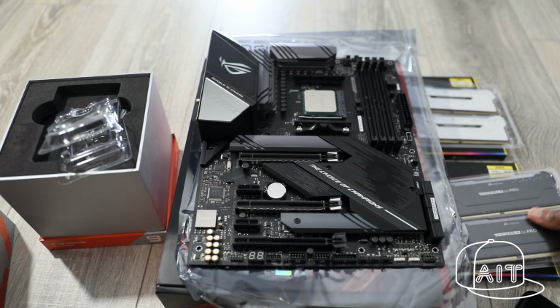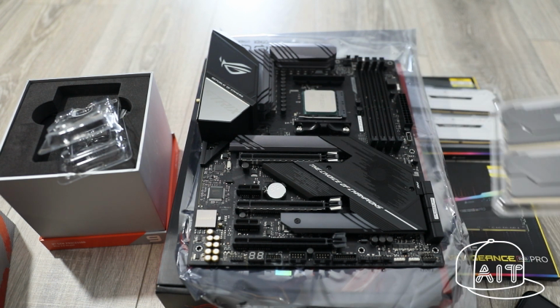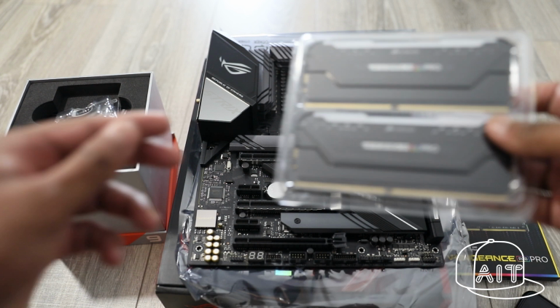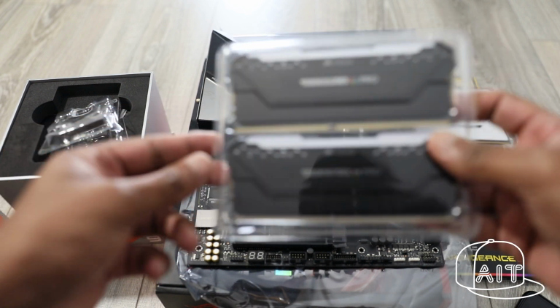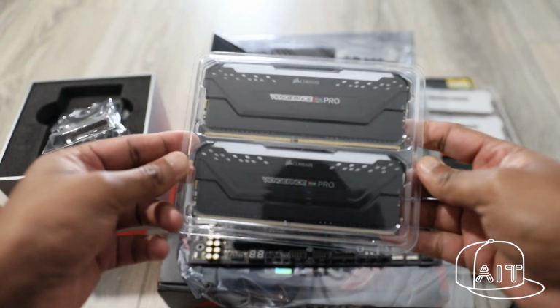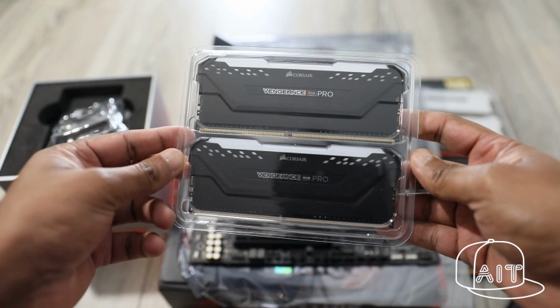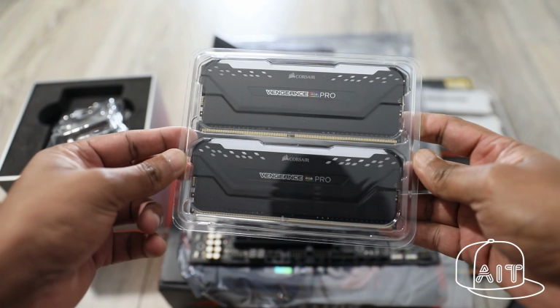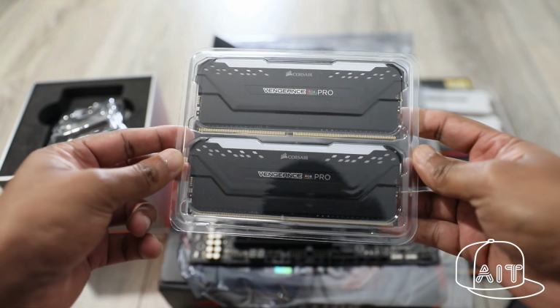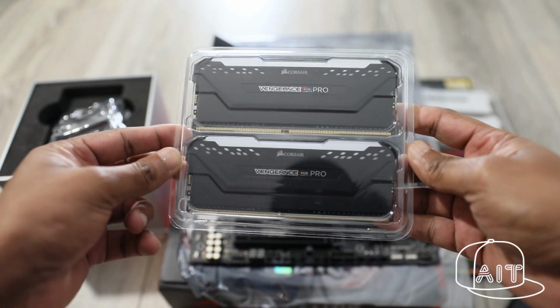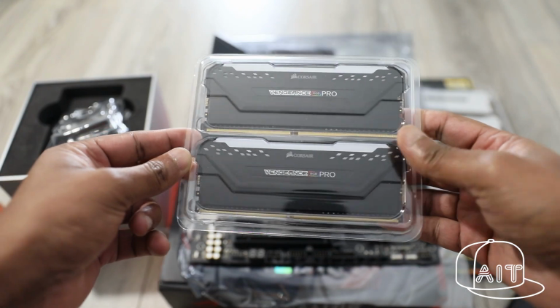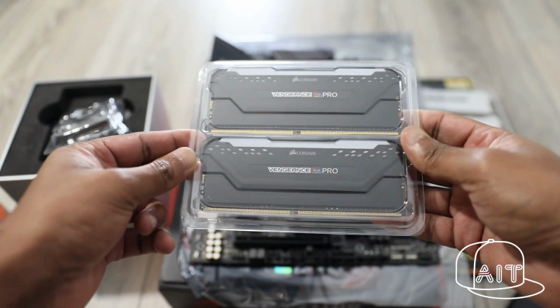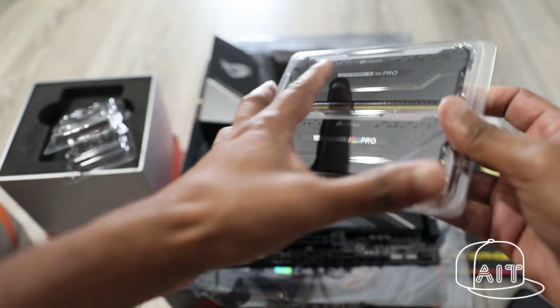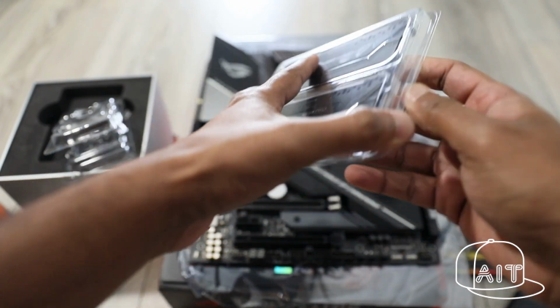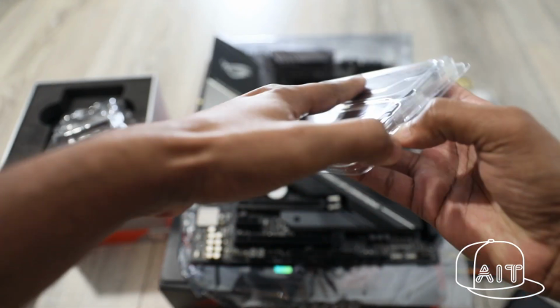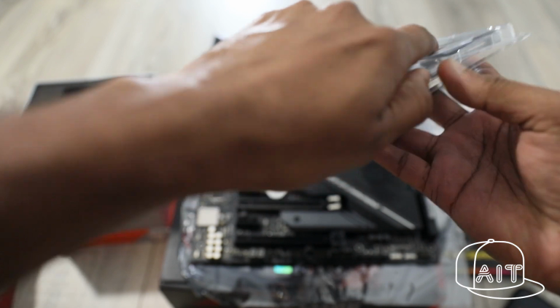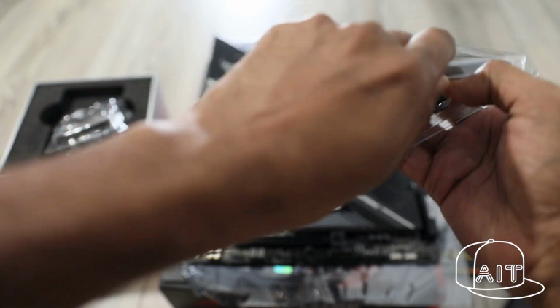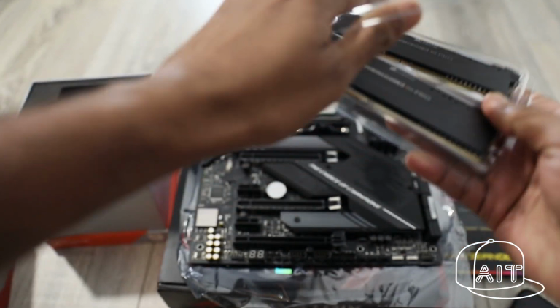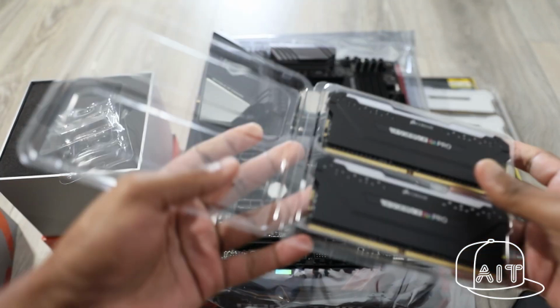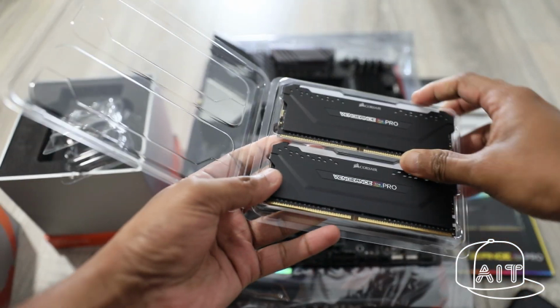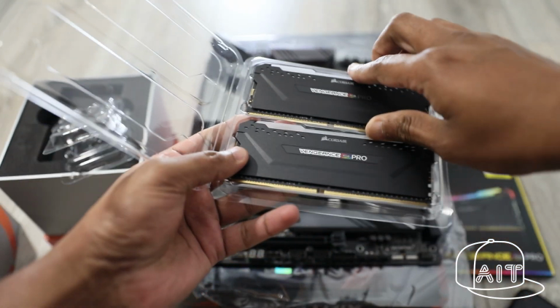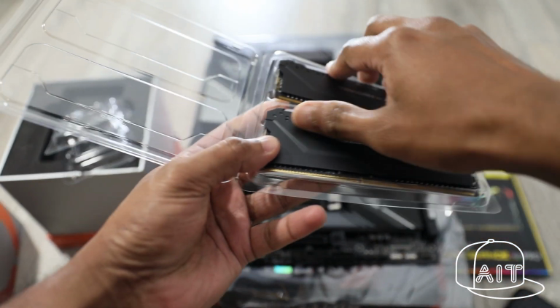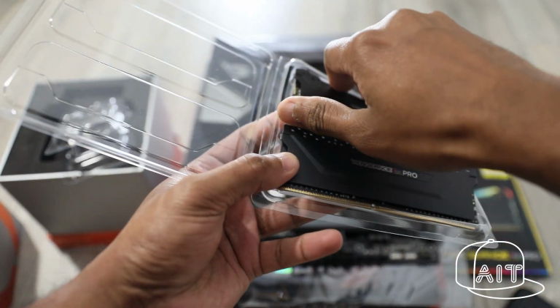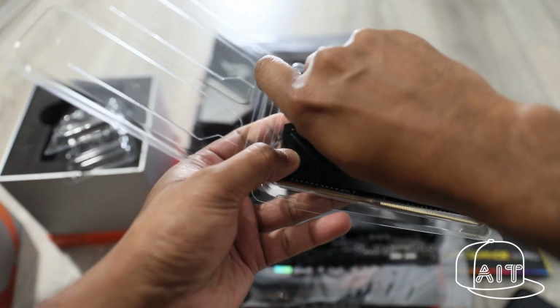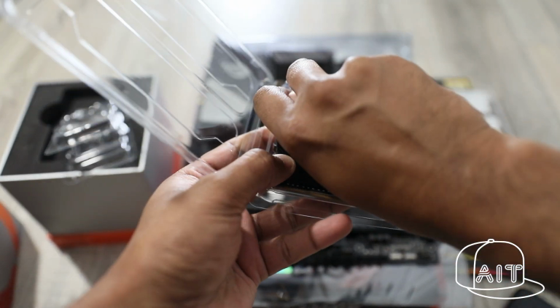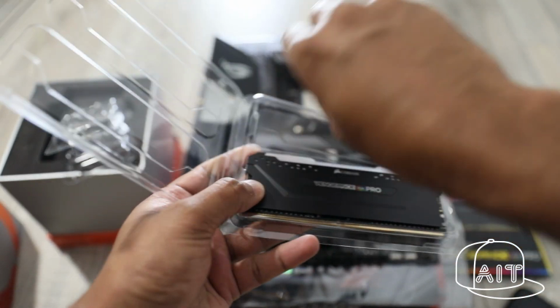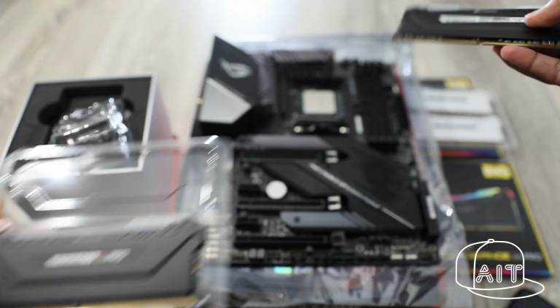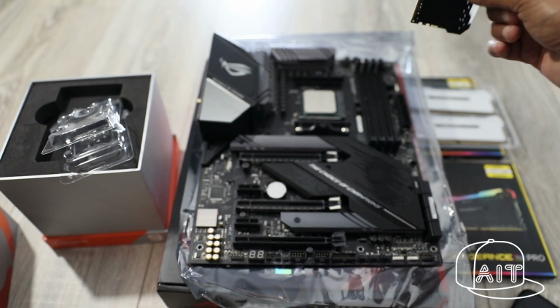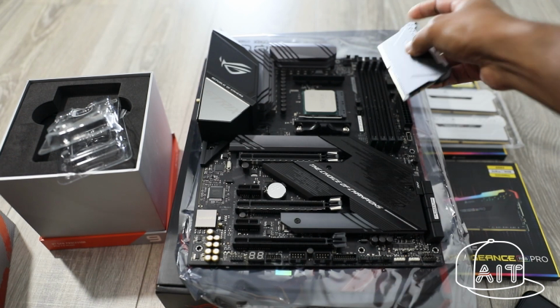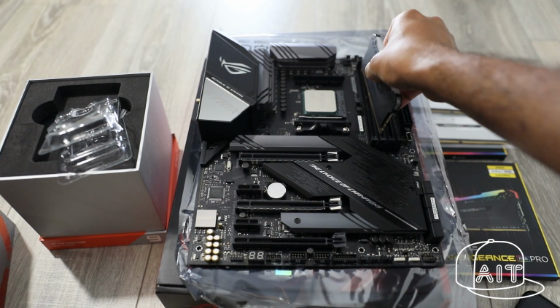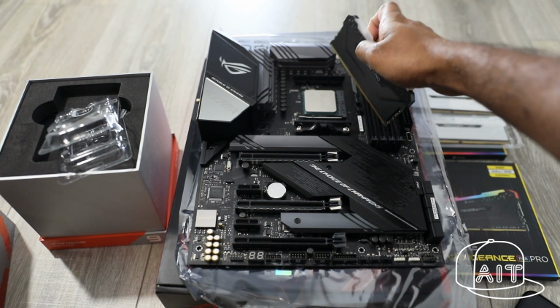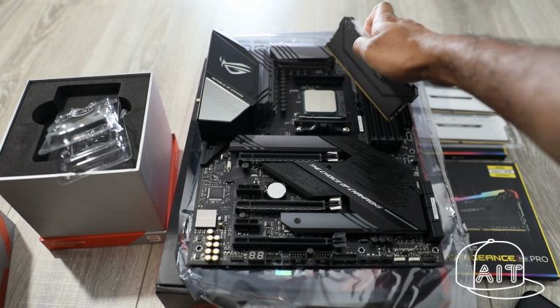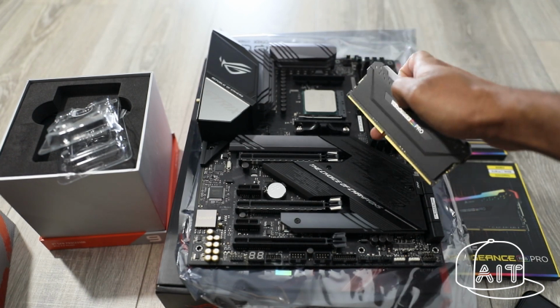For memory, it was a no-brainer as I wanted a RAM that's not only fast but also looks cool and has RGB lighting. Hence, I chose the 32GB Corsair Vengeance Pro RGB memory, which is DDR4 at 3200MHz frequency.